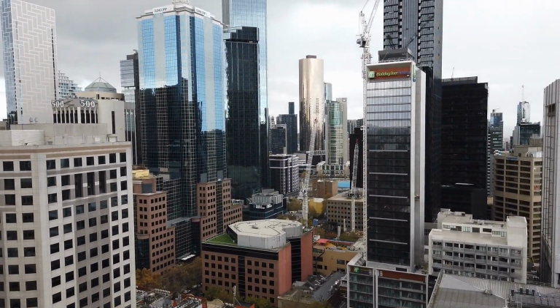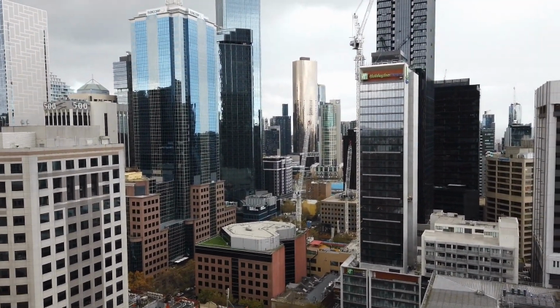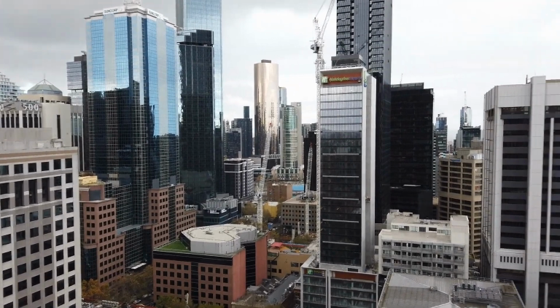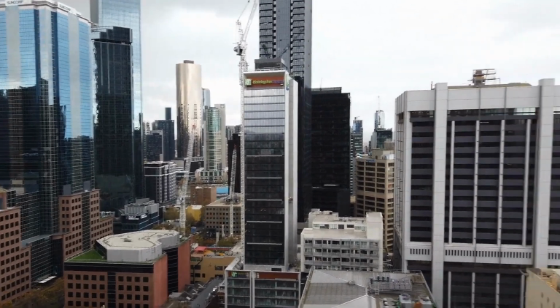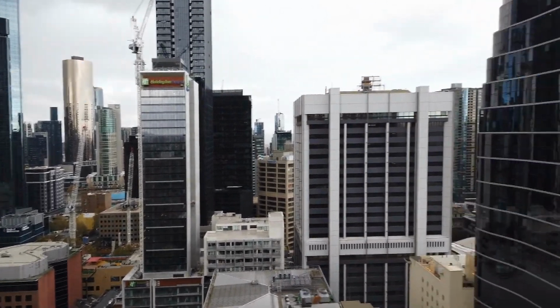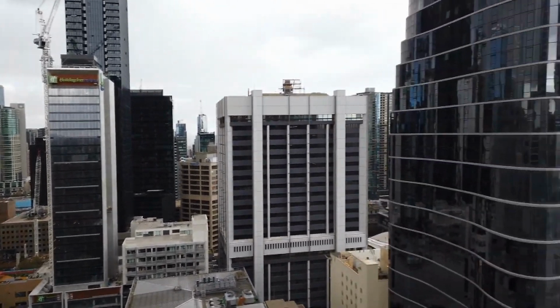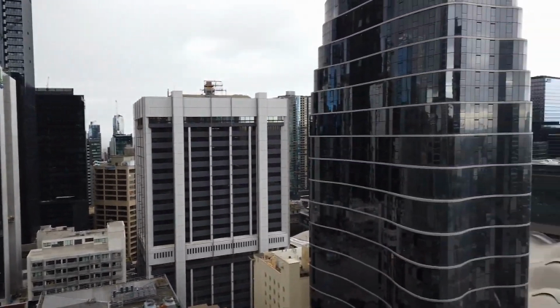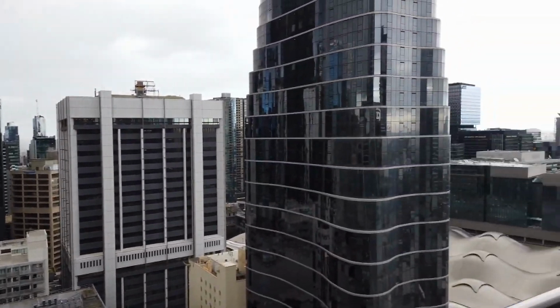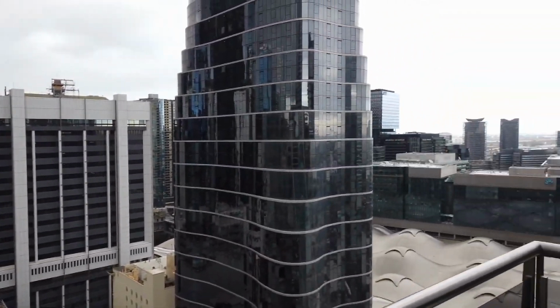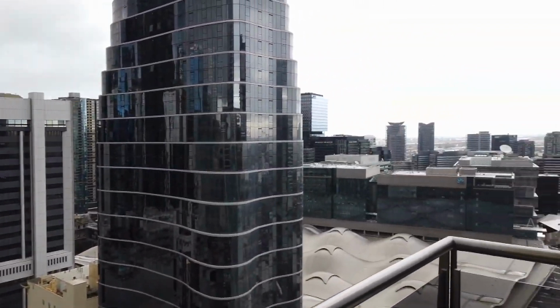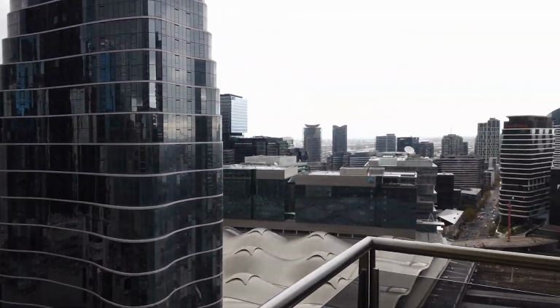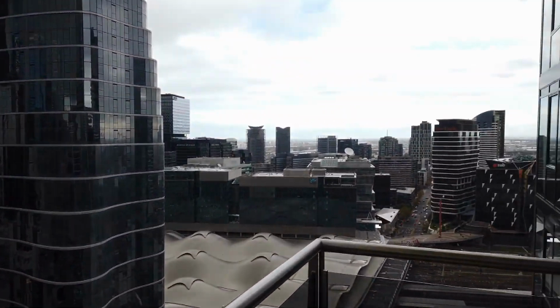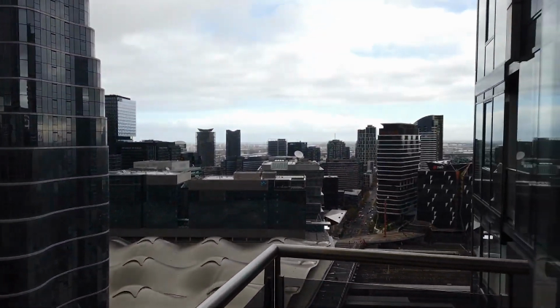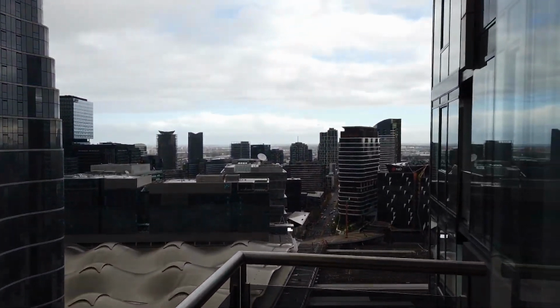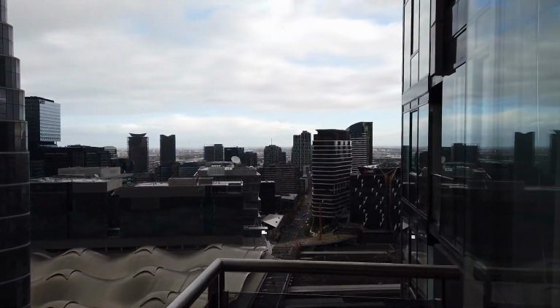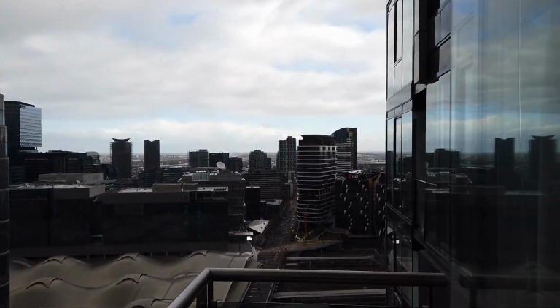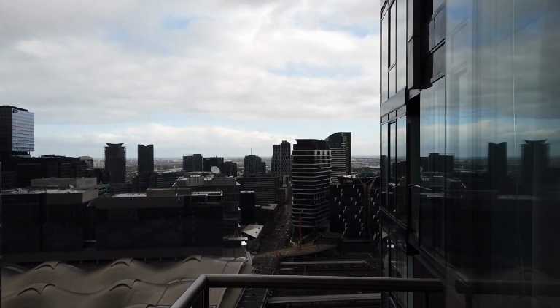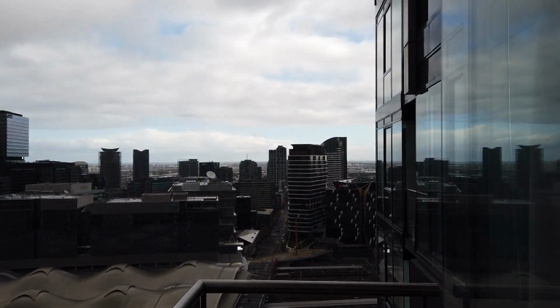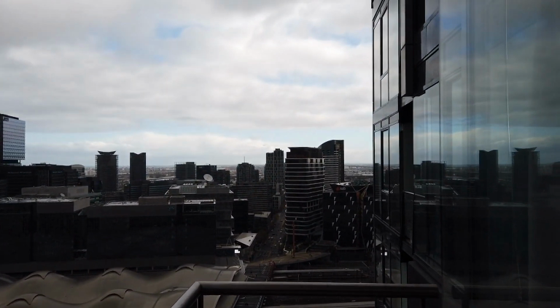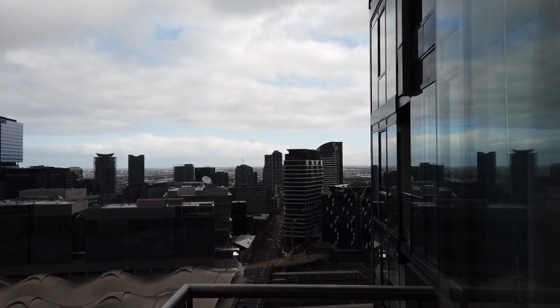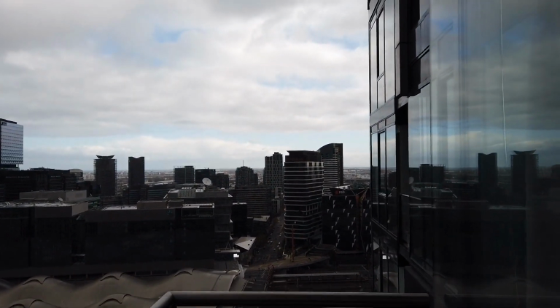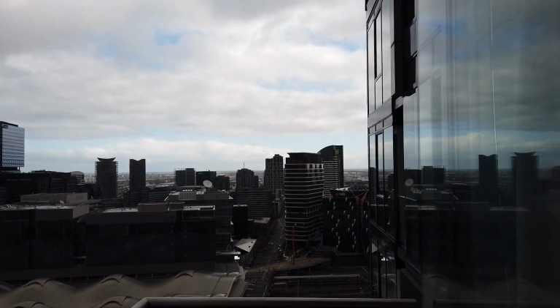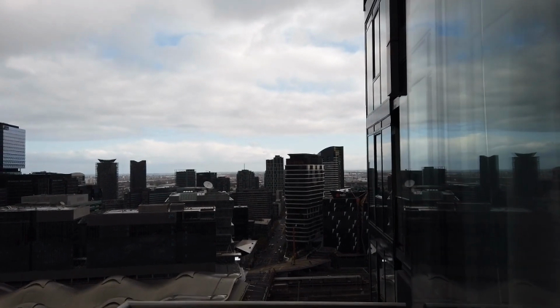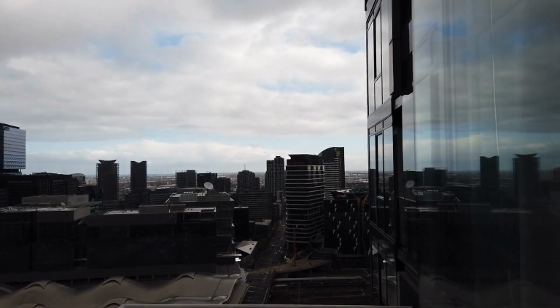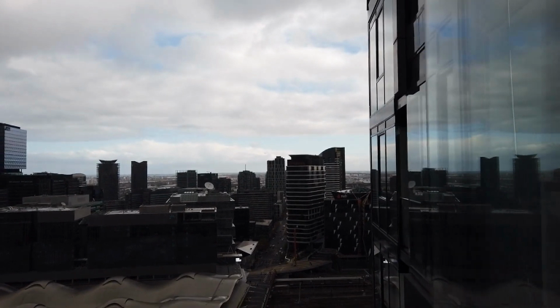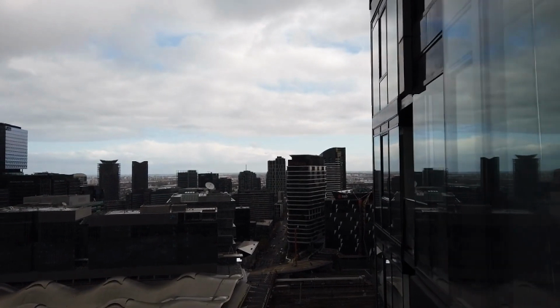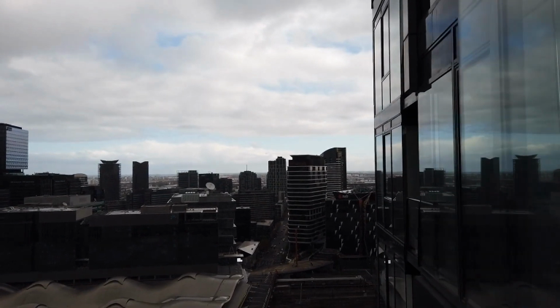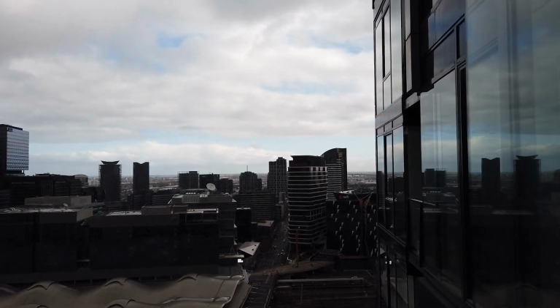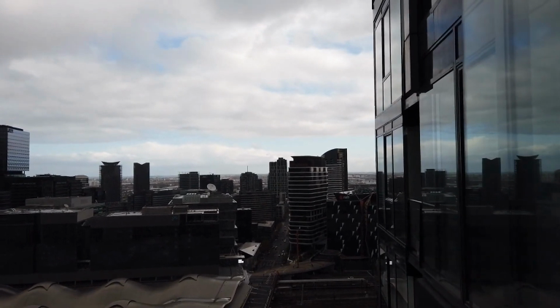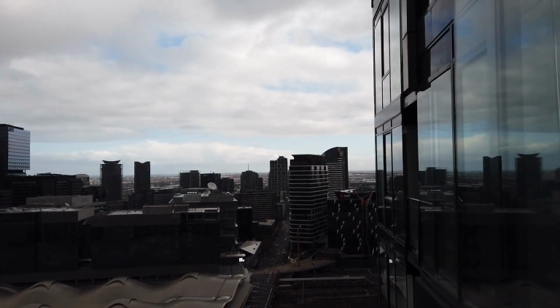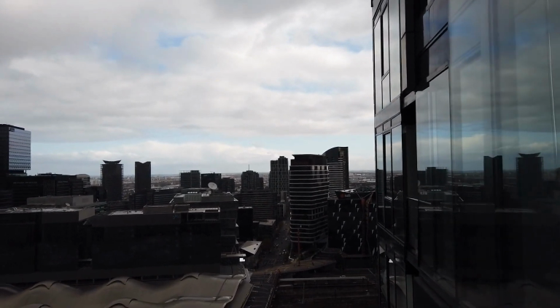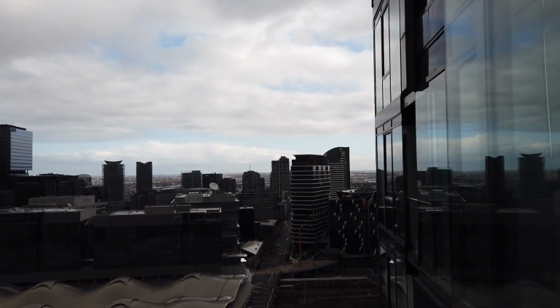If you like the property, please click the link below to book a time for an inspection. We're looking forward to seeing you at the coming inspection. Thanks for watching.